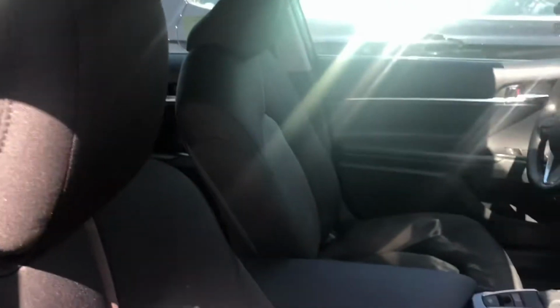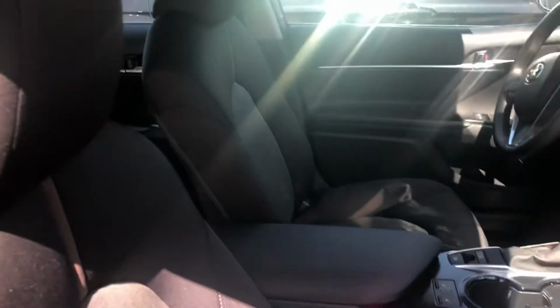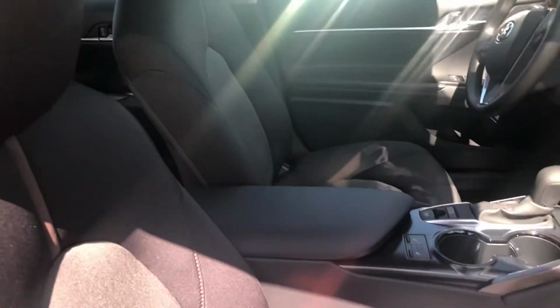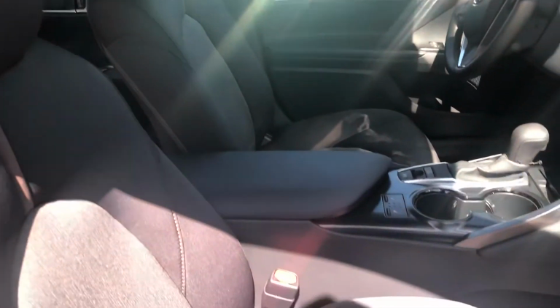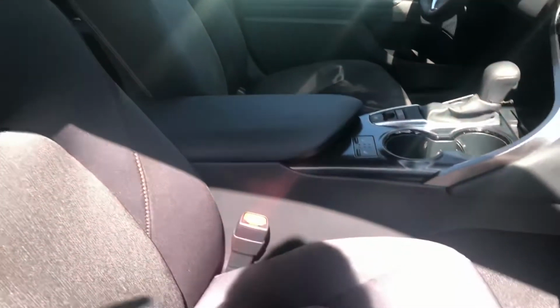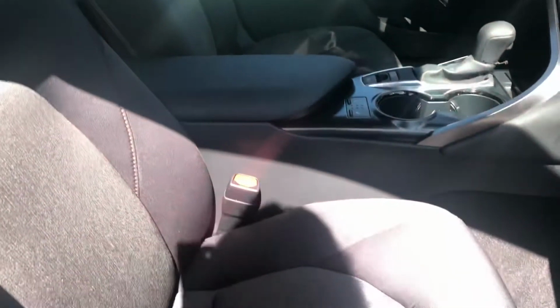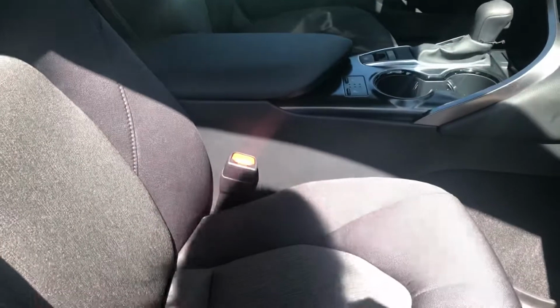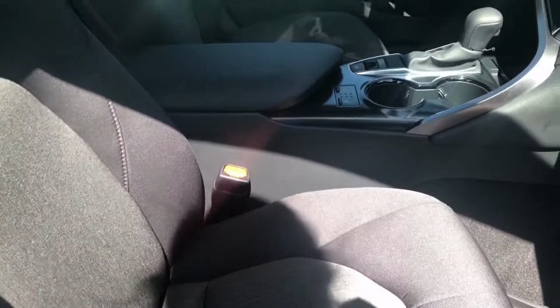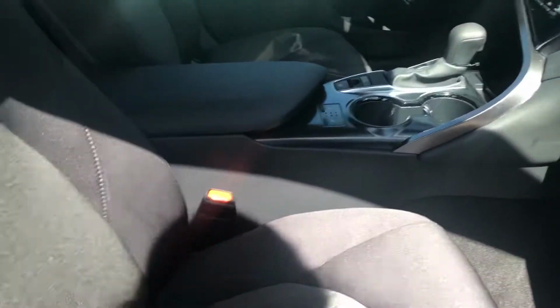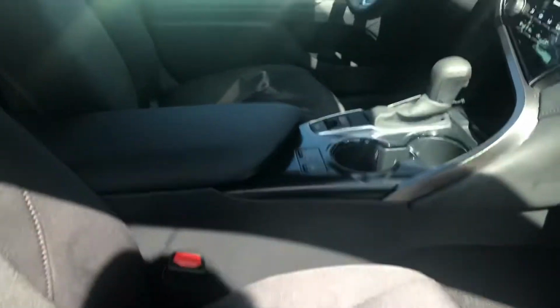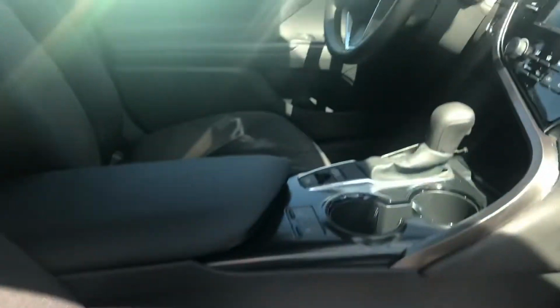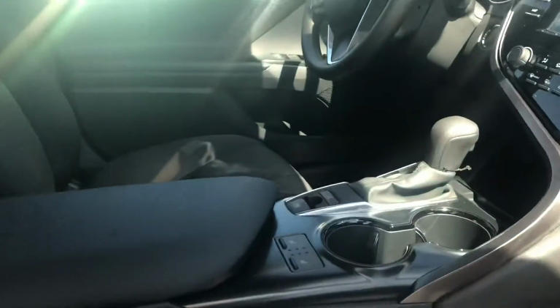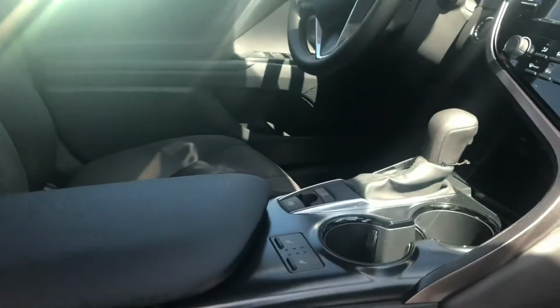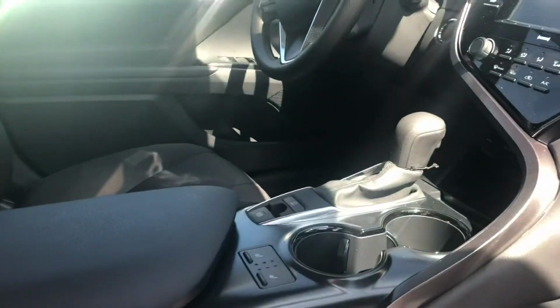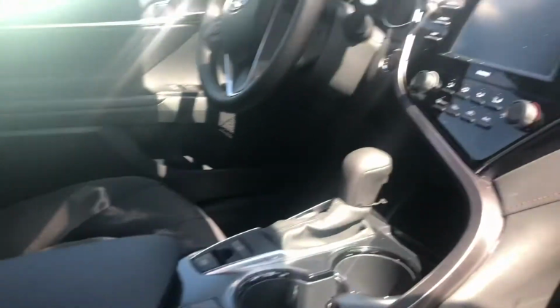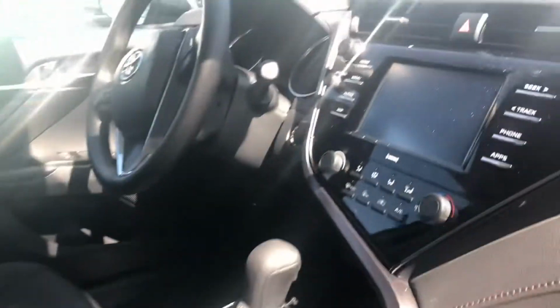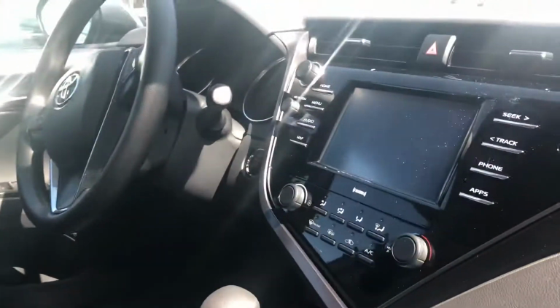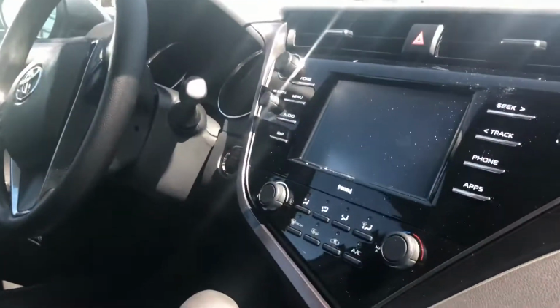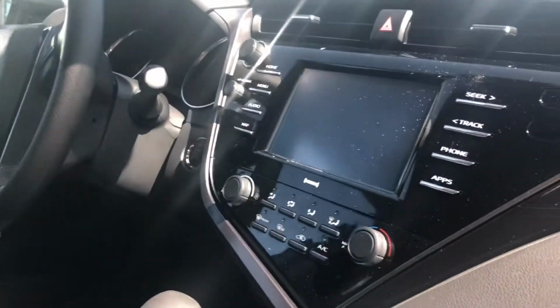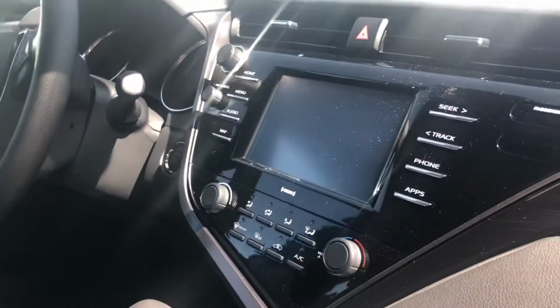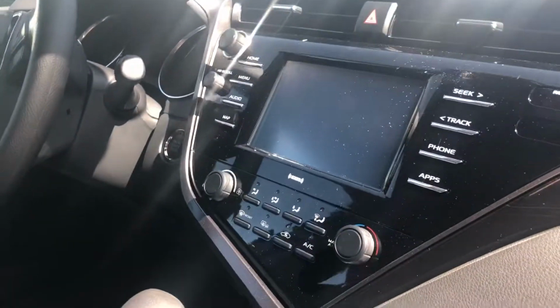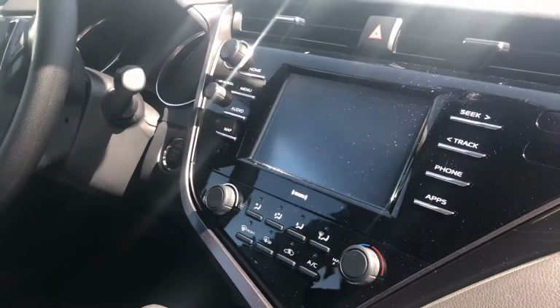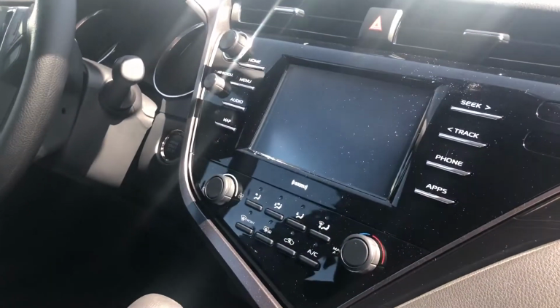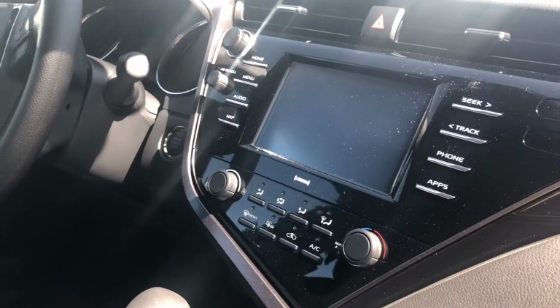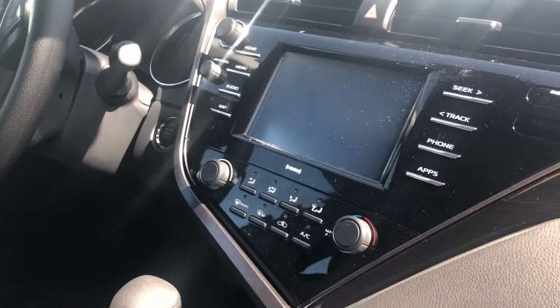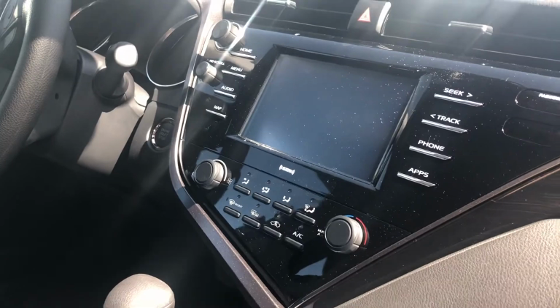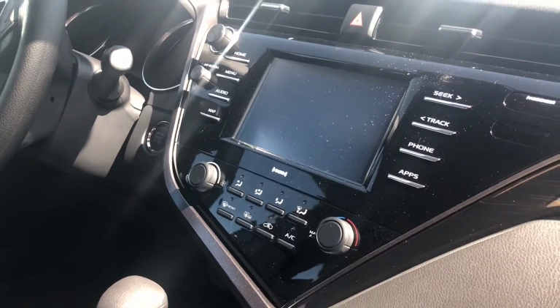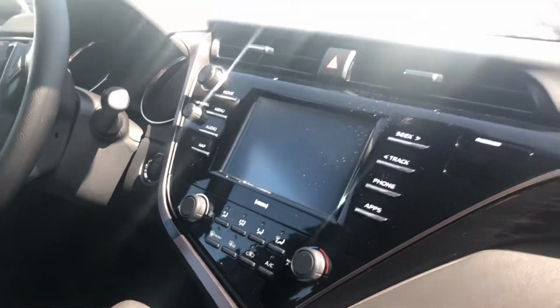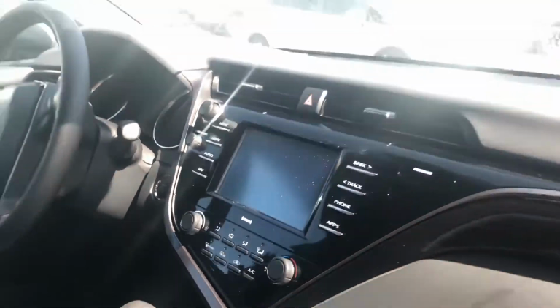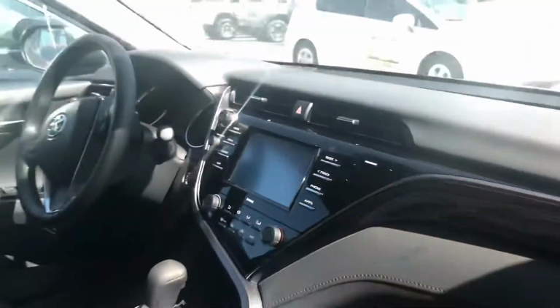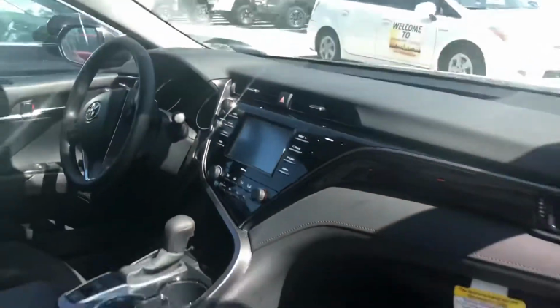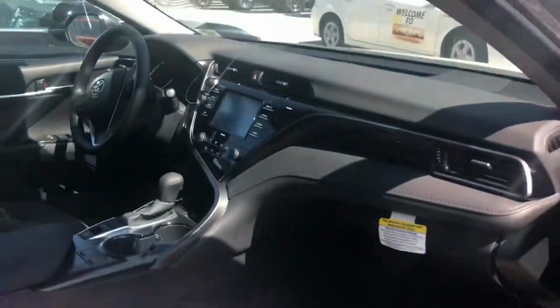You have your cloth interior on this vehicle, heated front seats, and then you do have your touchscreen display that has Bluetooth, Apple CarPlay, and Android Auto.